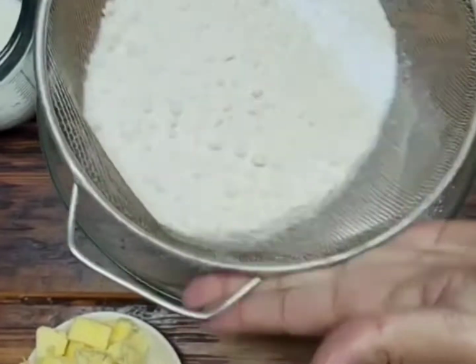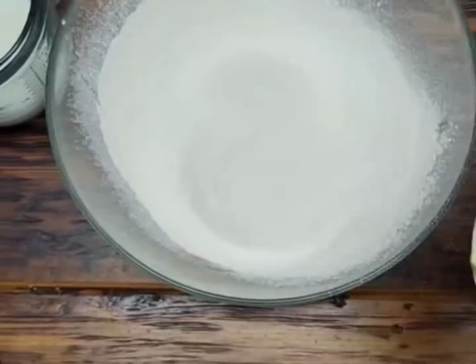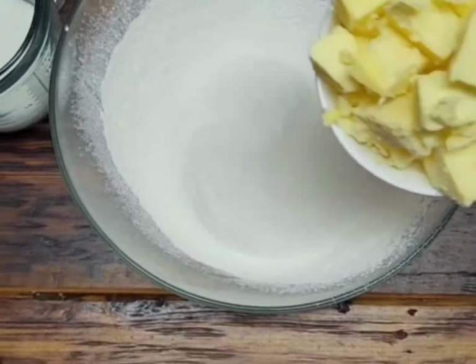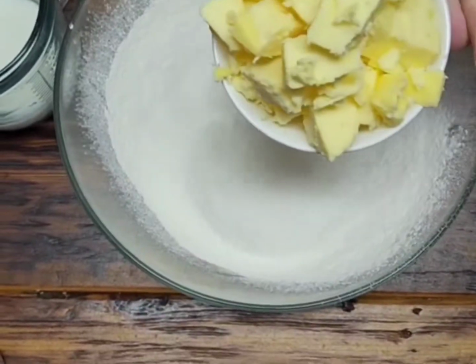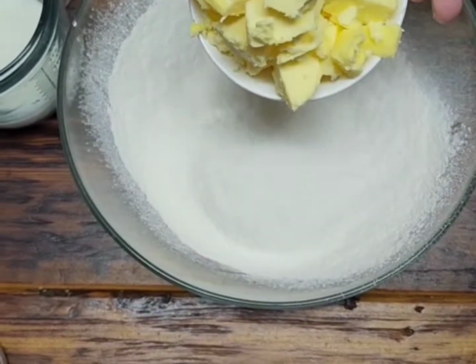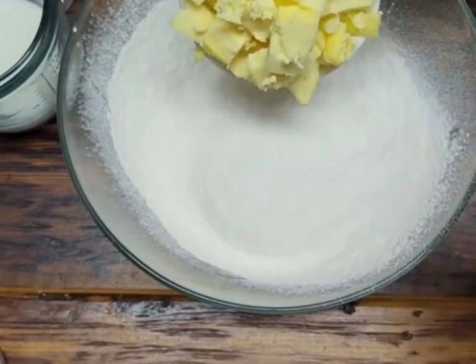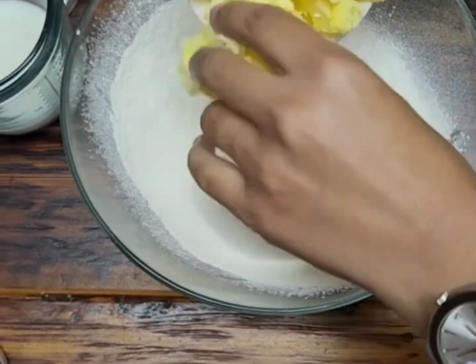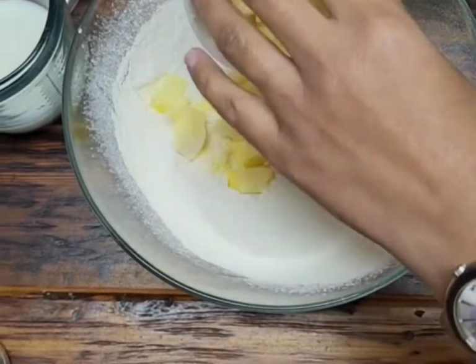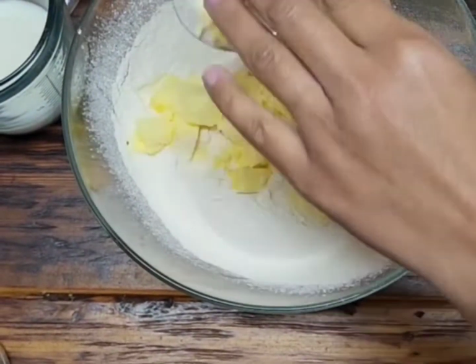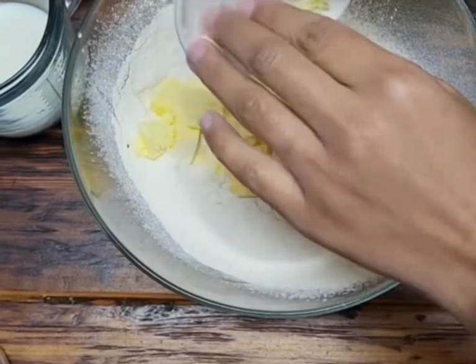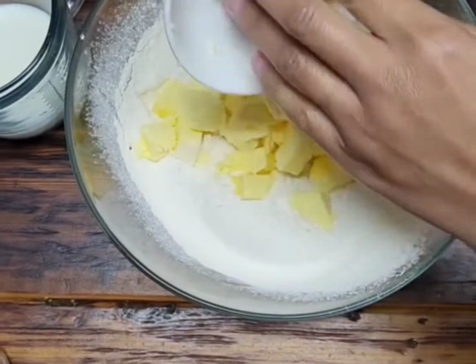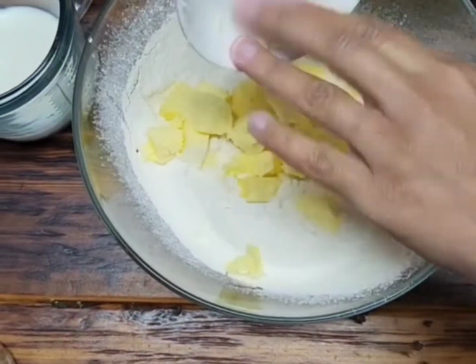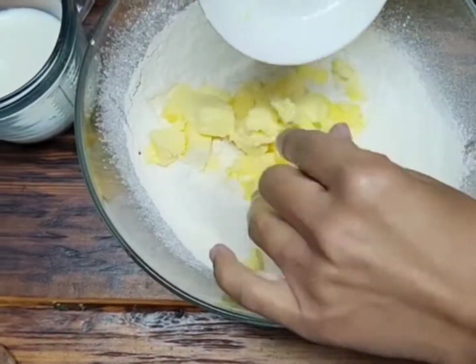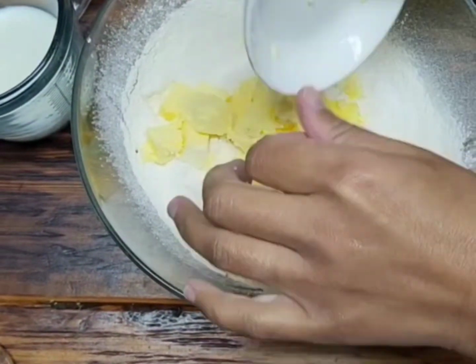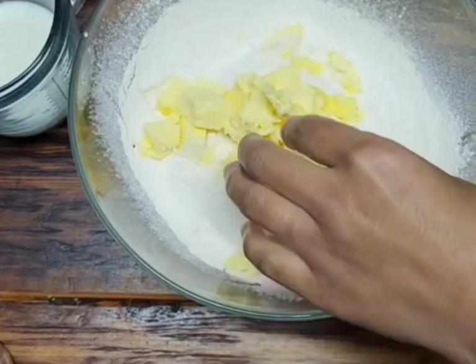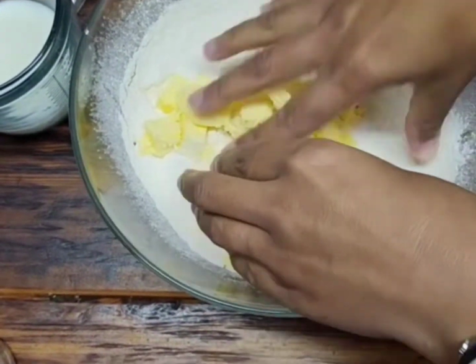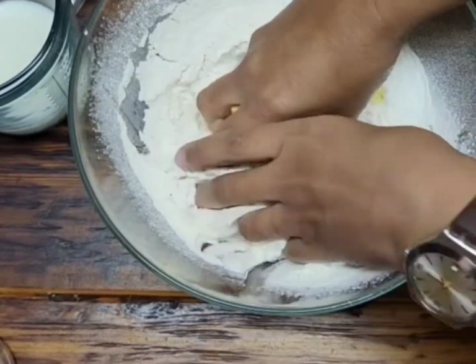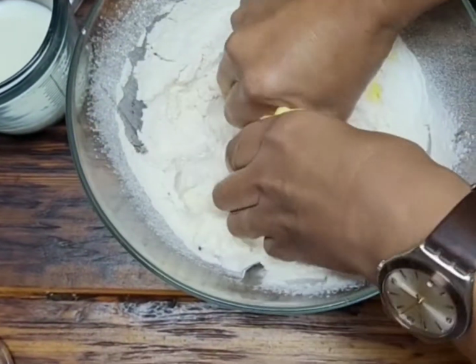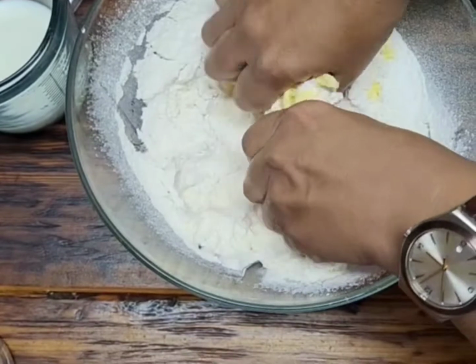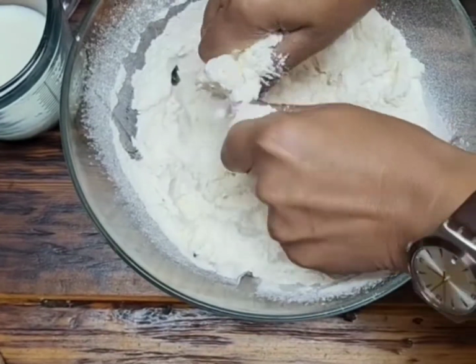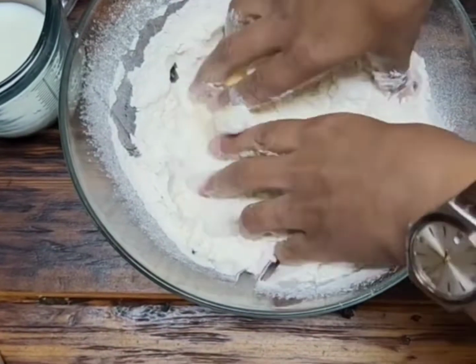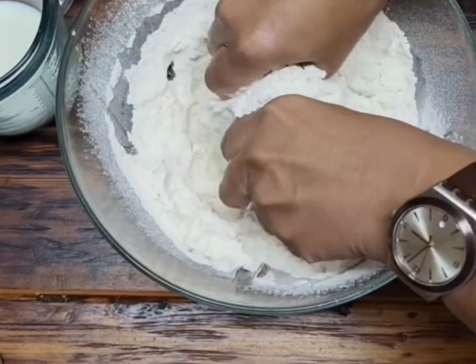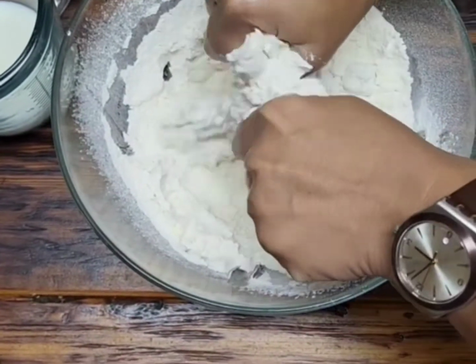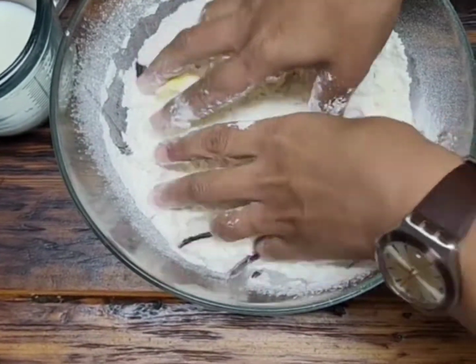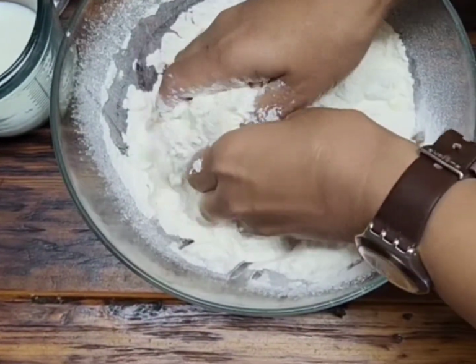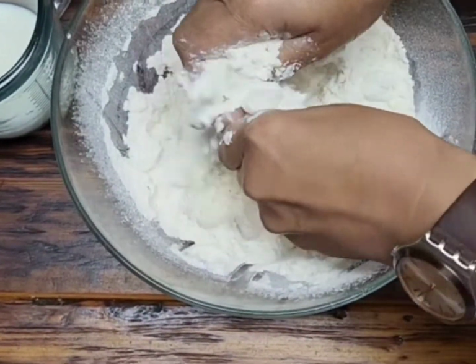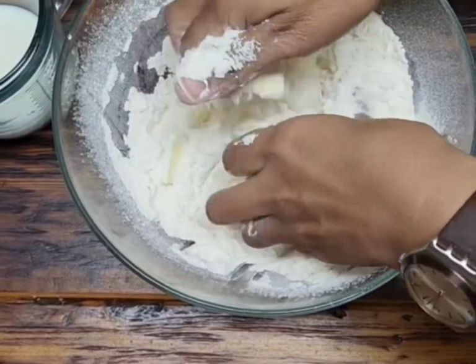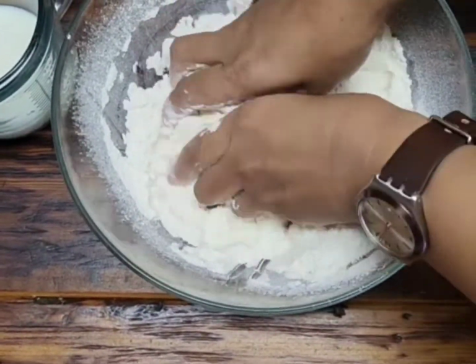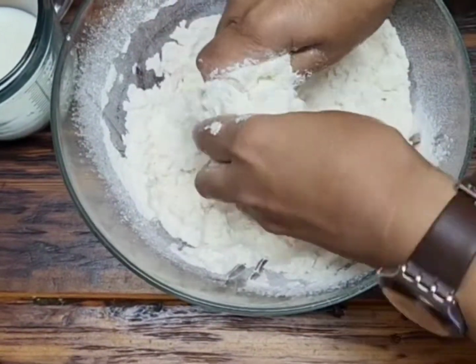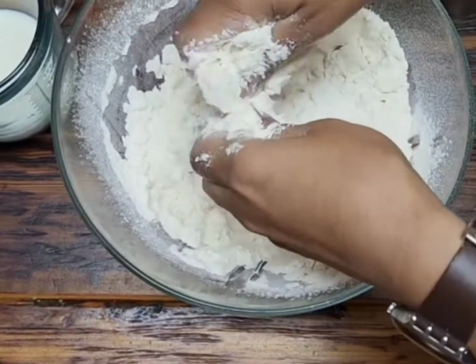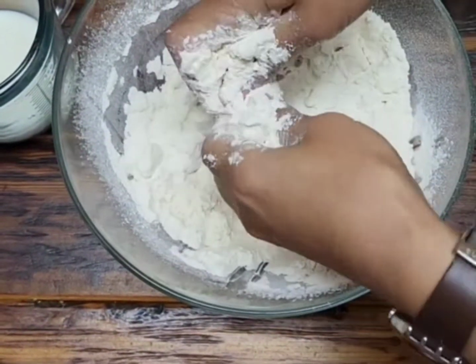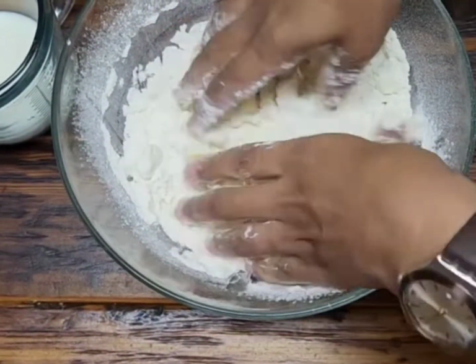Then add 125 grams of cold butter to the flour and mix it through with your hands until it resembles breadcrumbs.